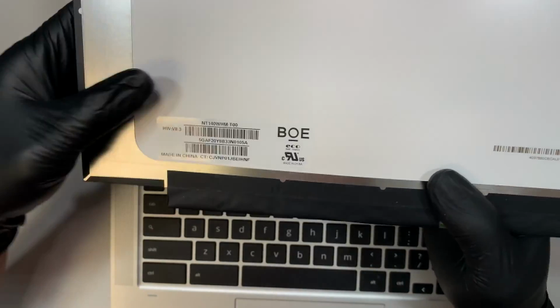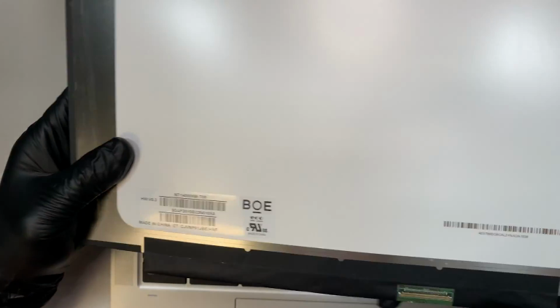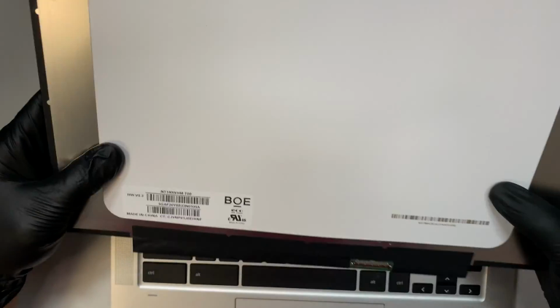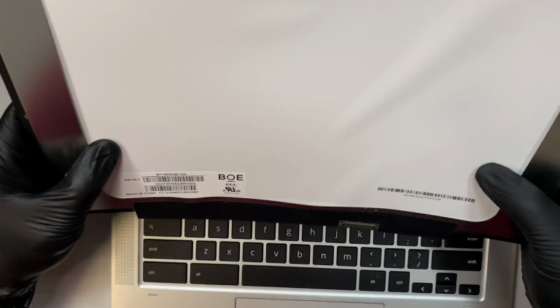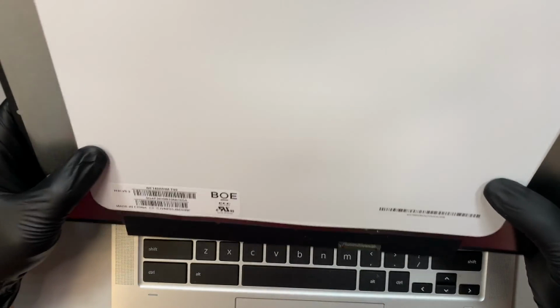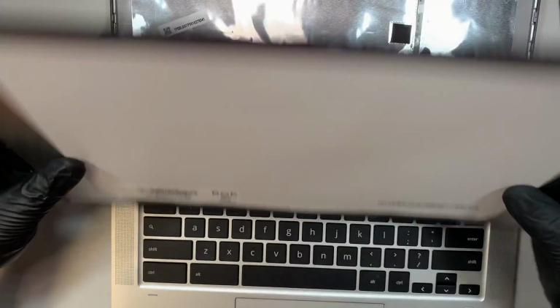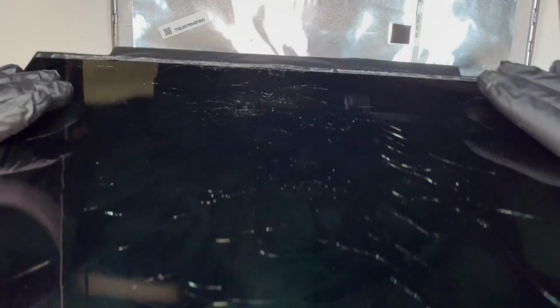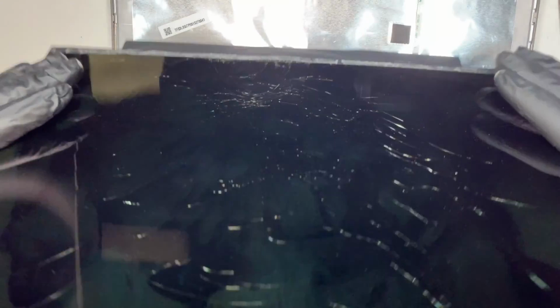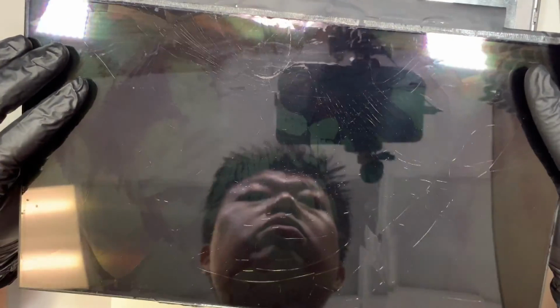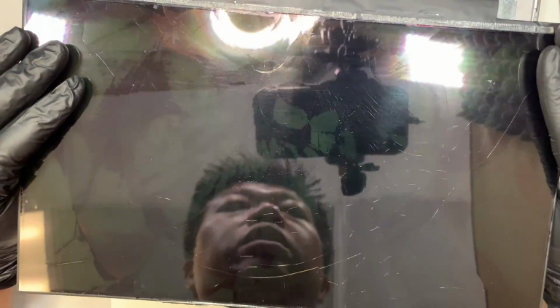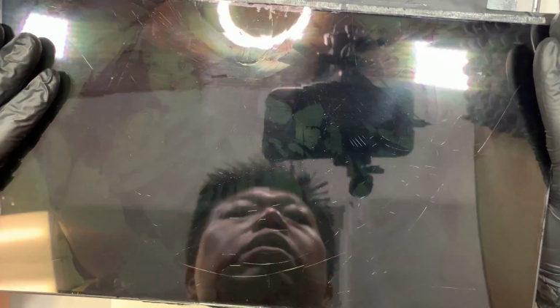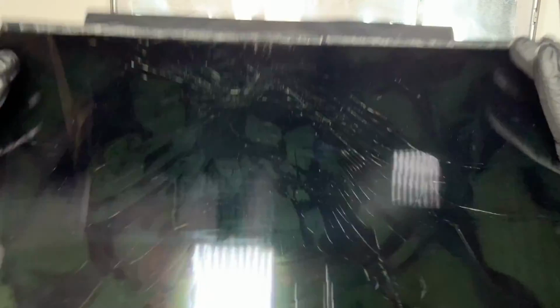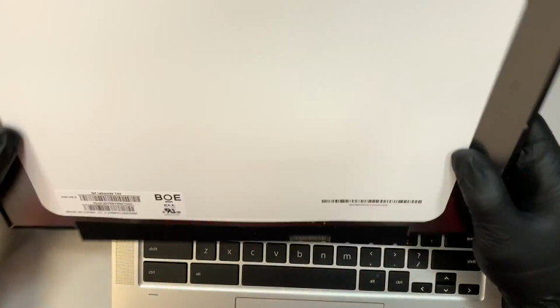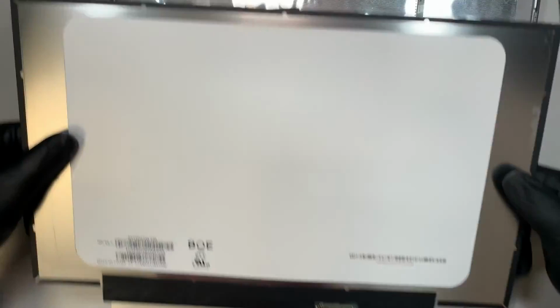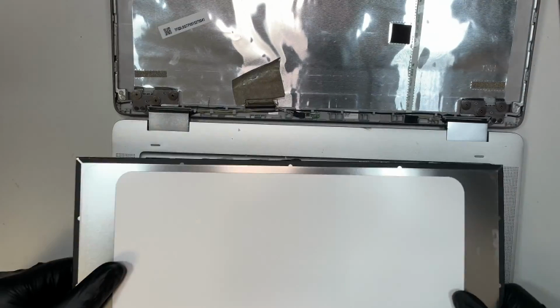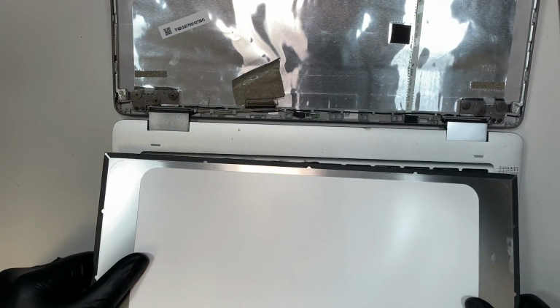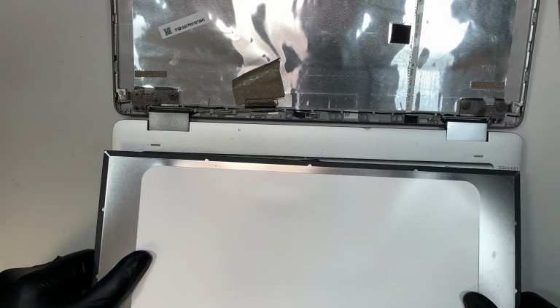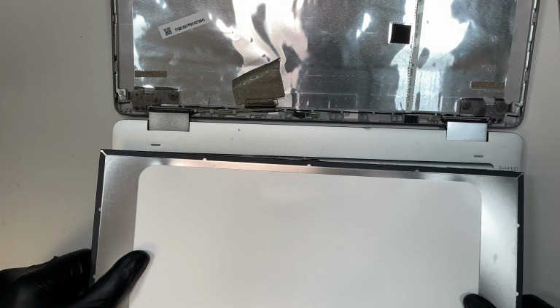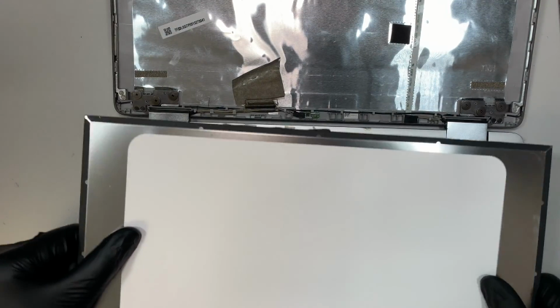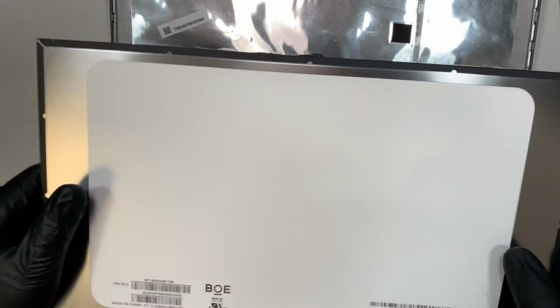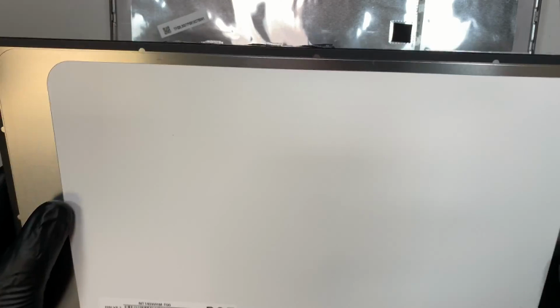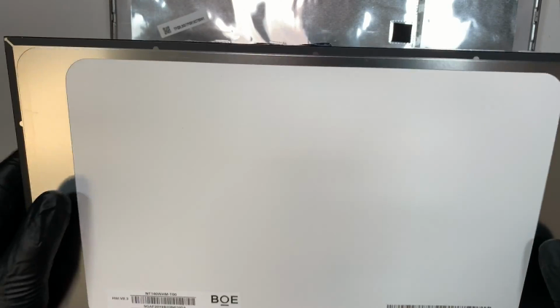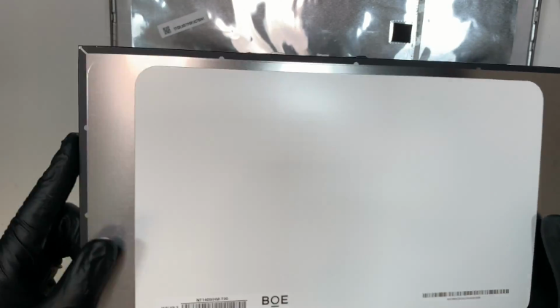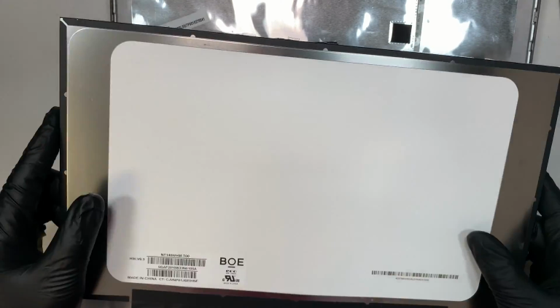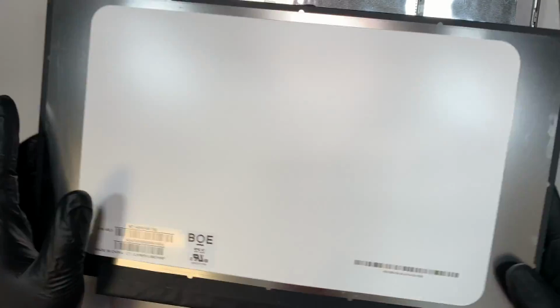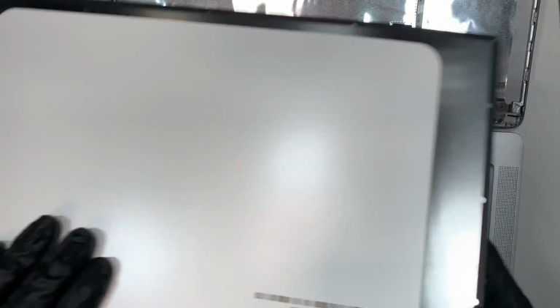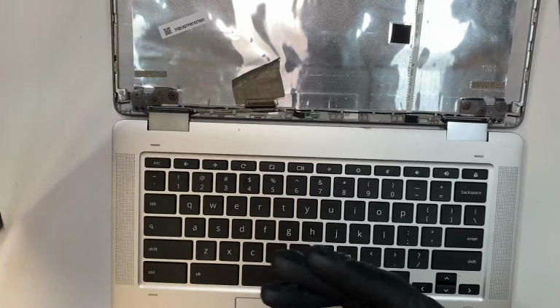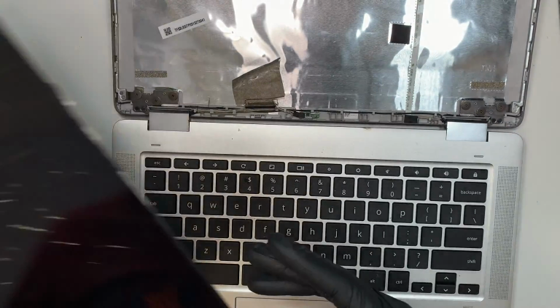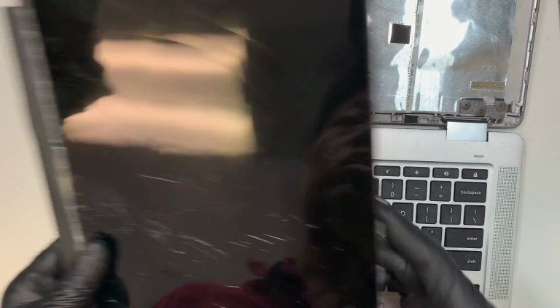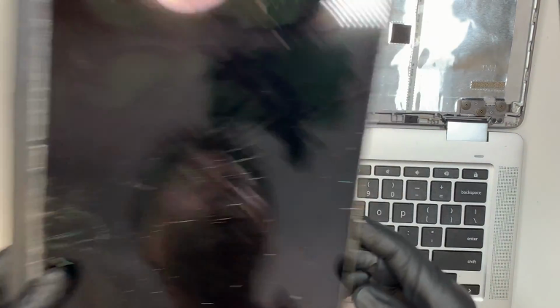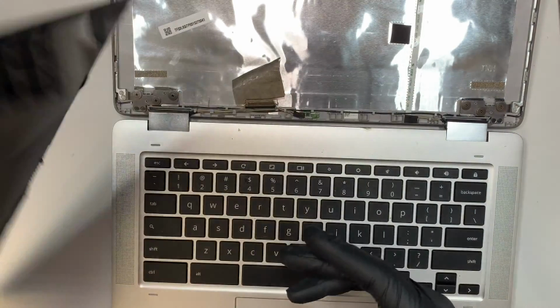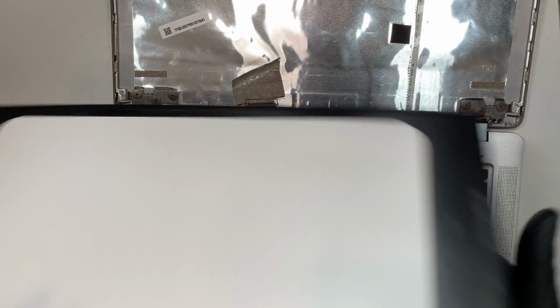The replacement part is the NT140WHM-T00. I will have the screen replacement link in the description below — you can click on it and it will direct you to either Amazon or eBay for the purchase of the screen replacement.